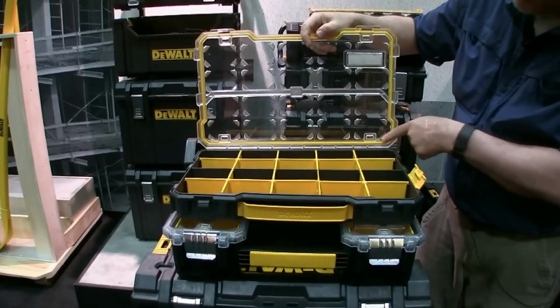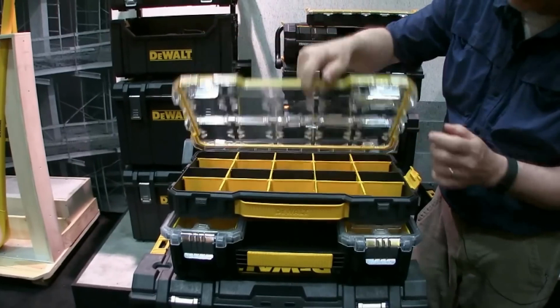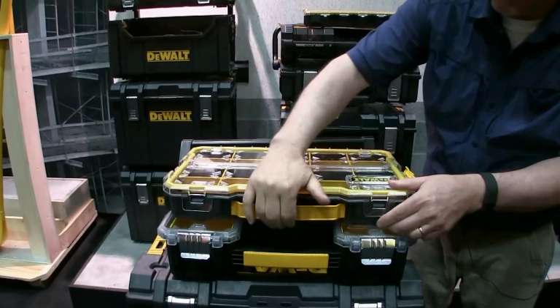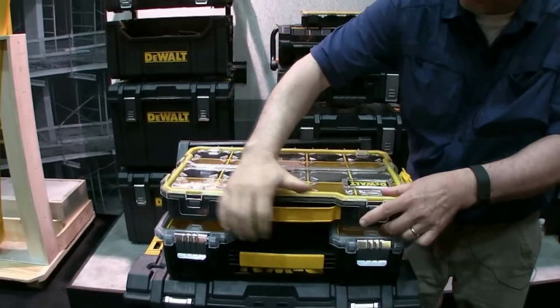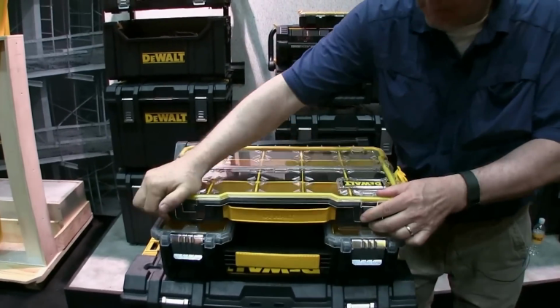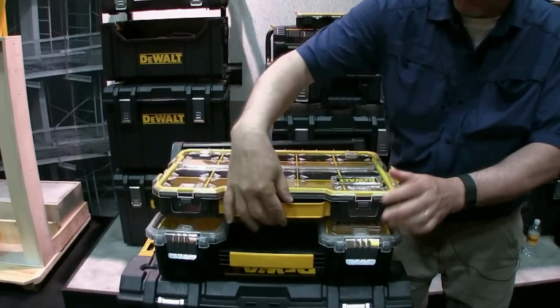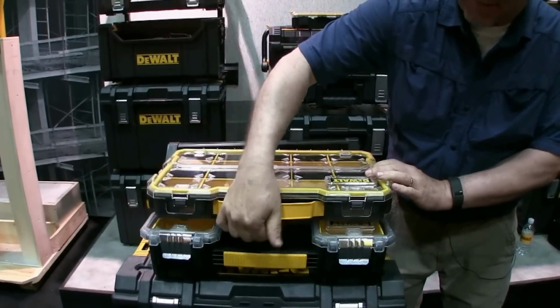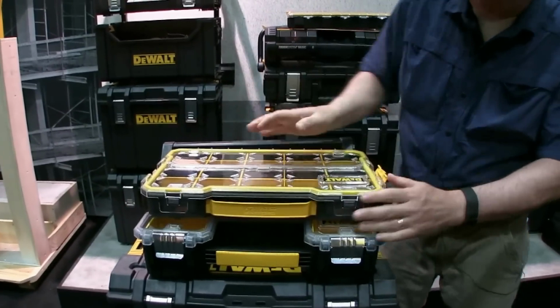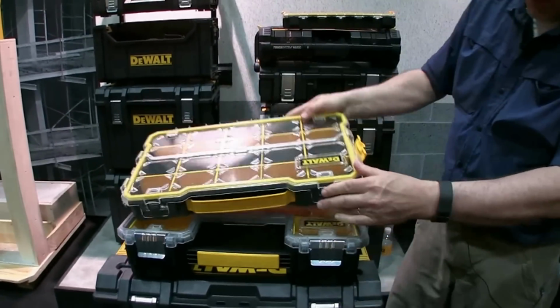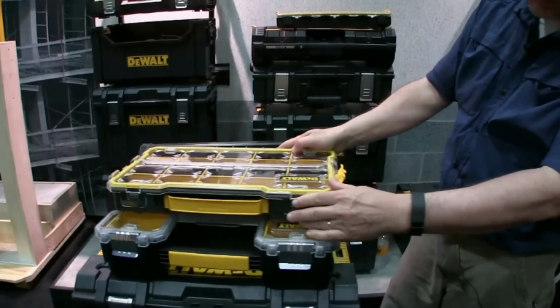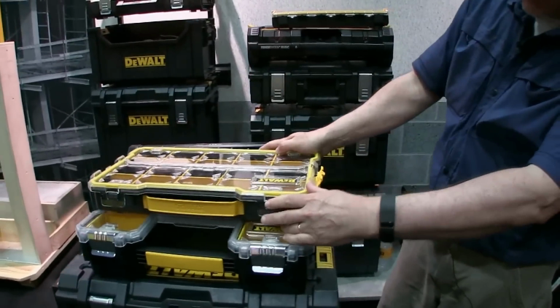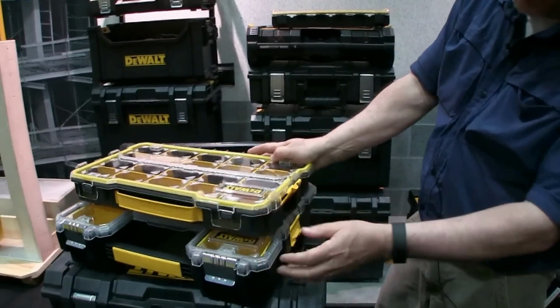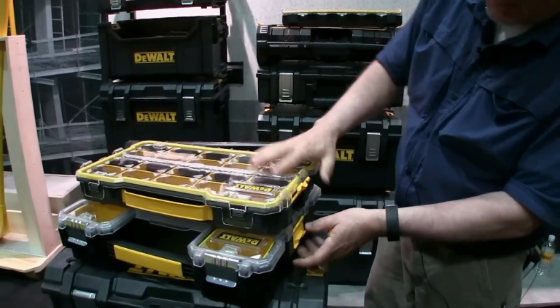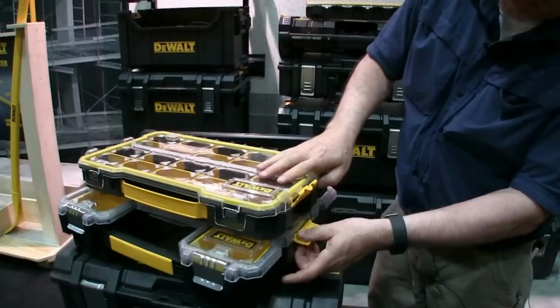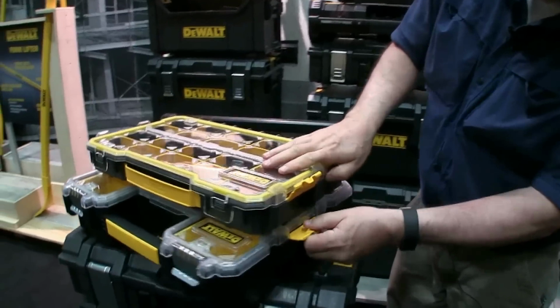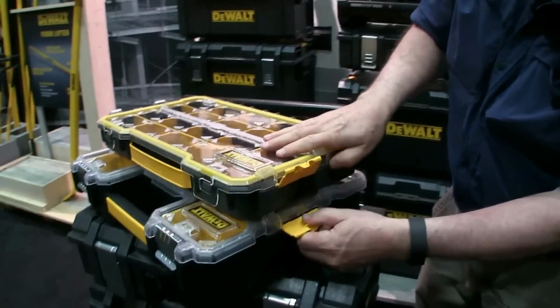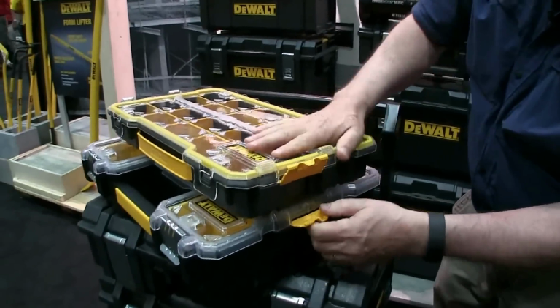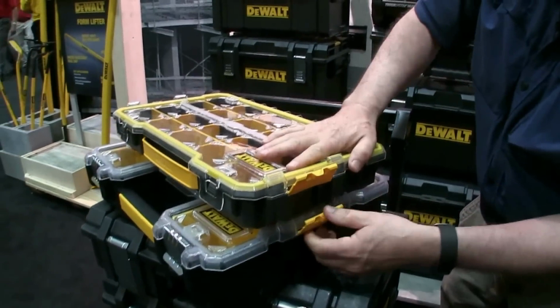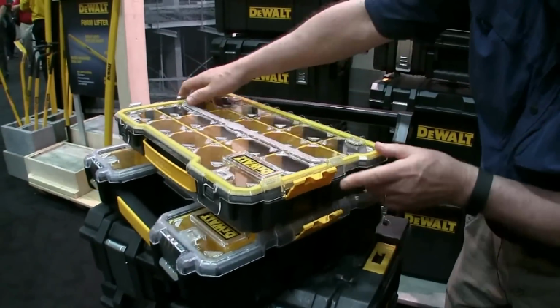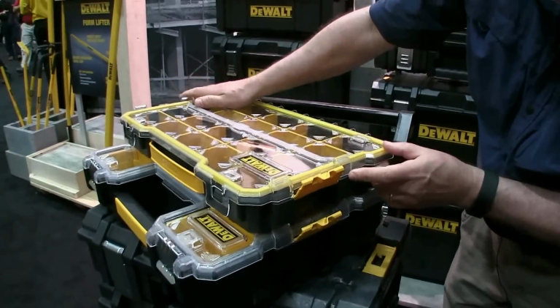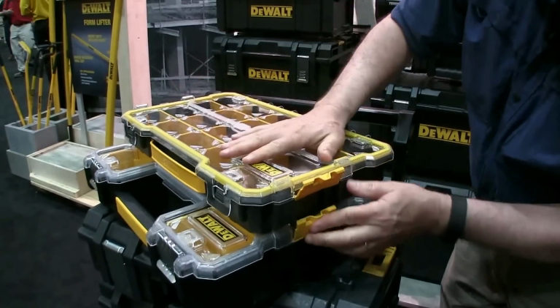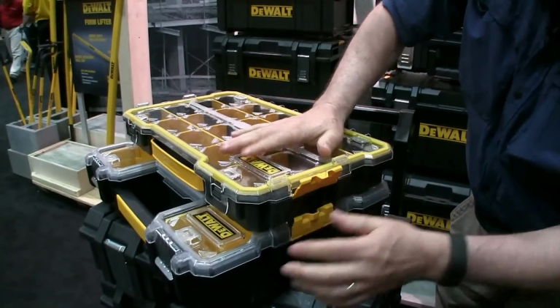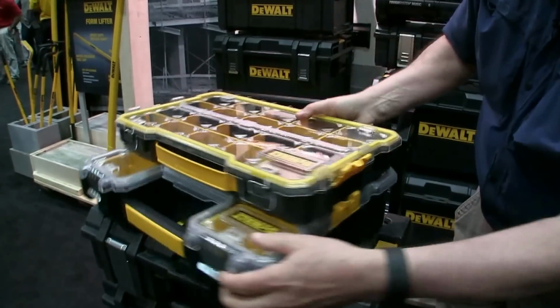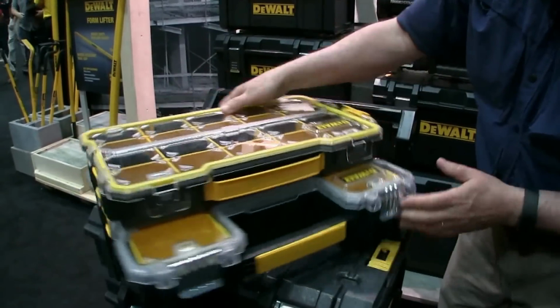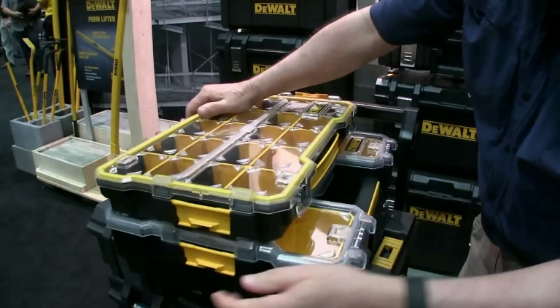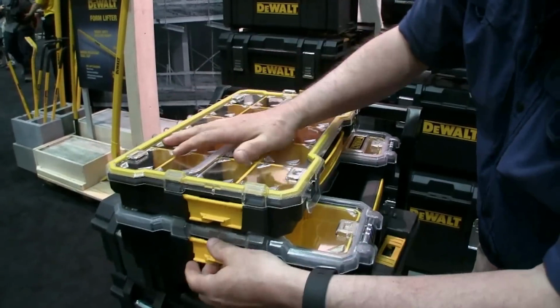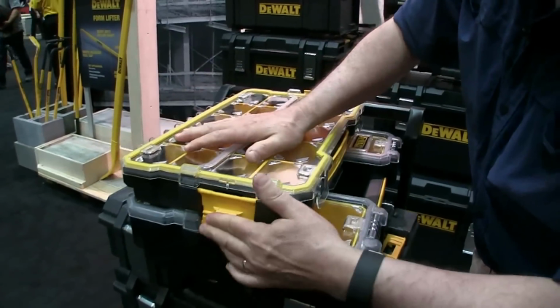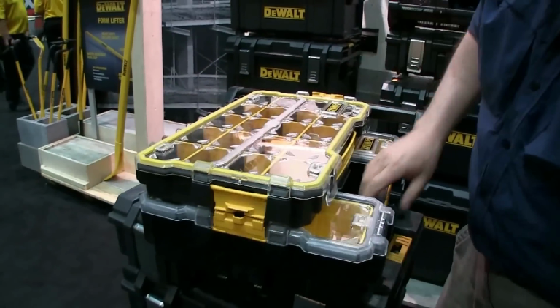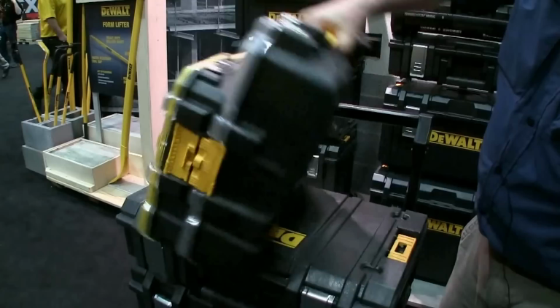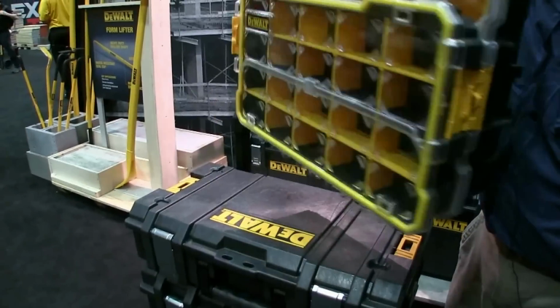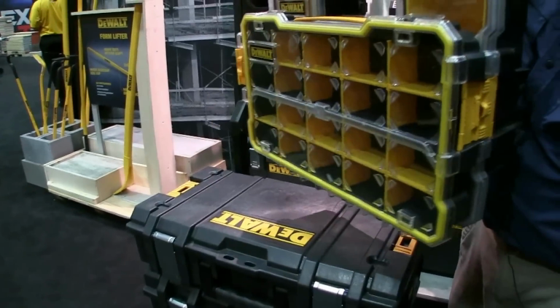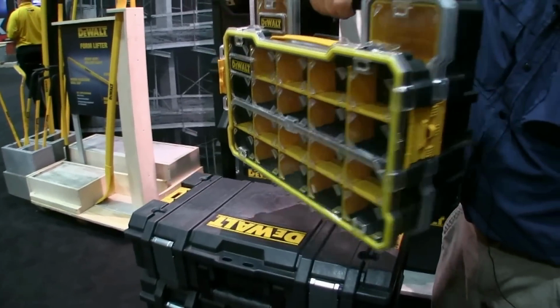It's gasketed and it's got a handle. They're stackable — you can get them on here and they latch. So you could carry this and have the other one with you.